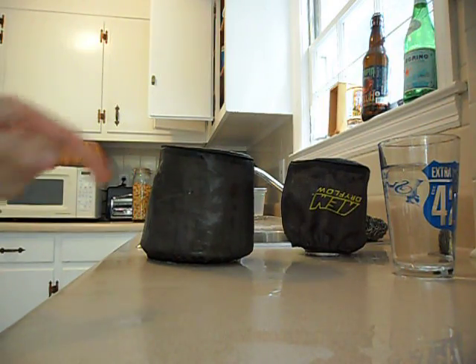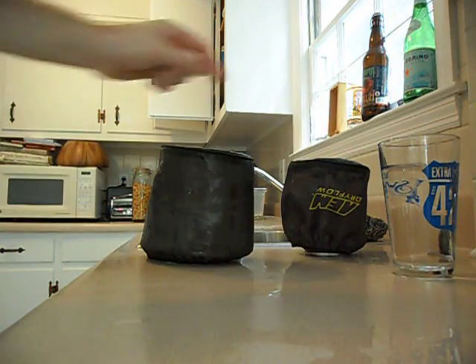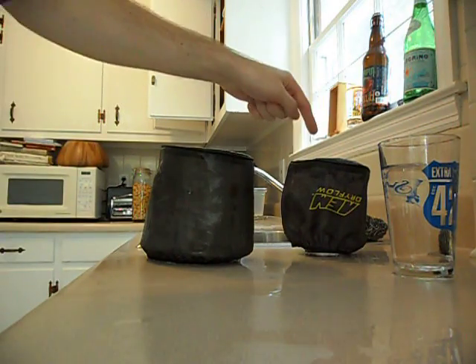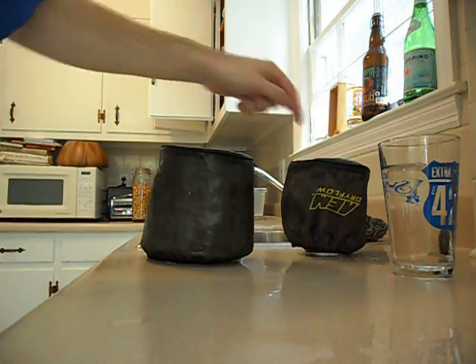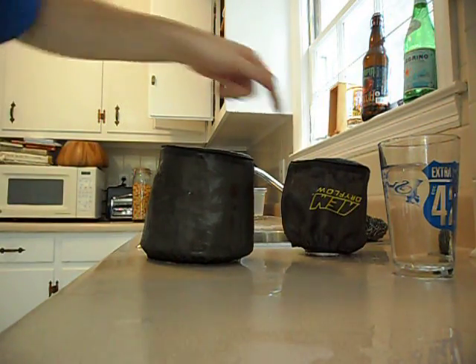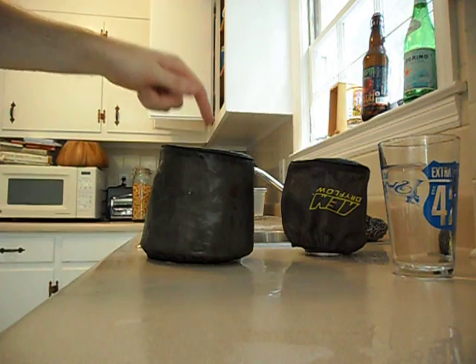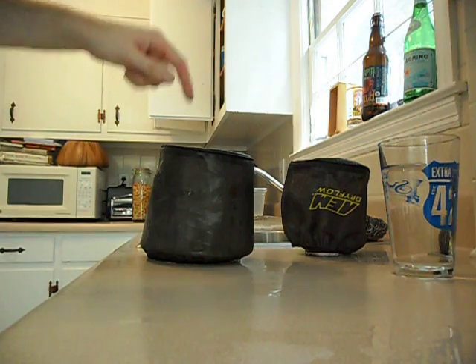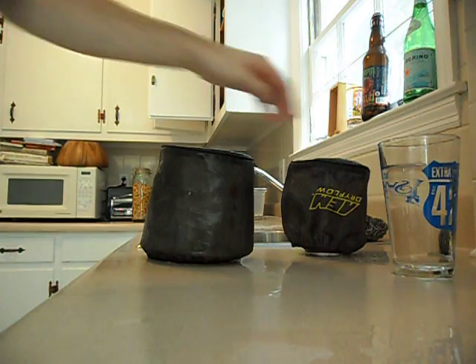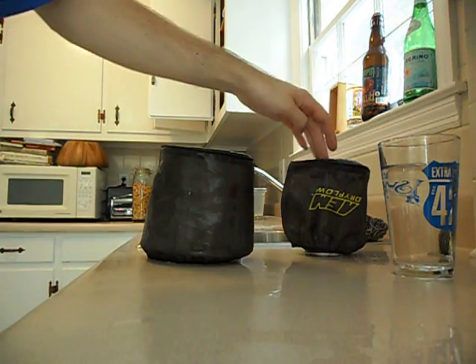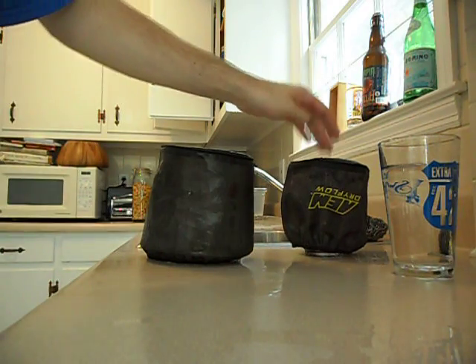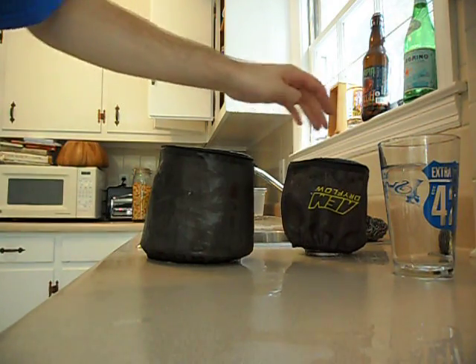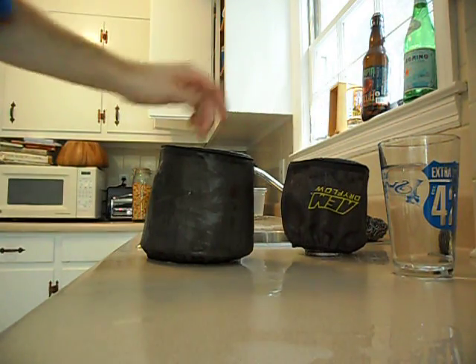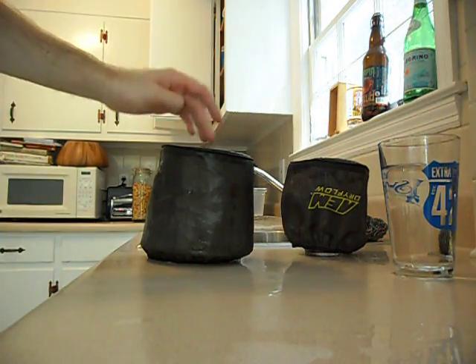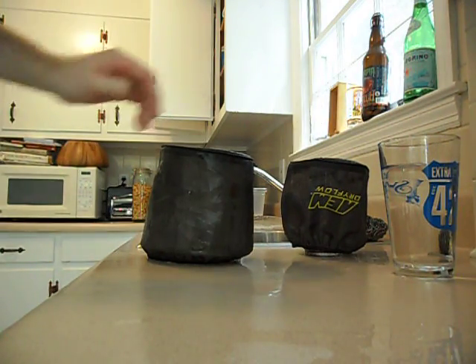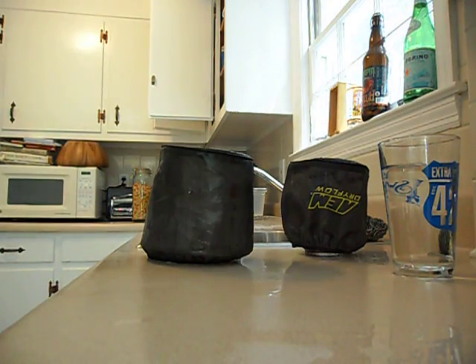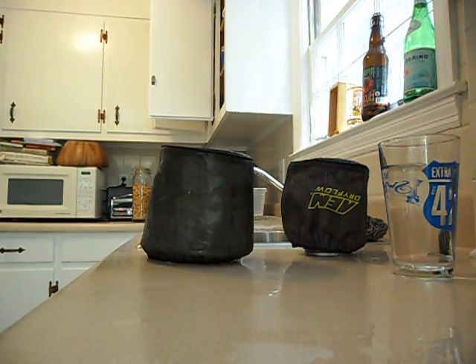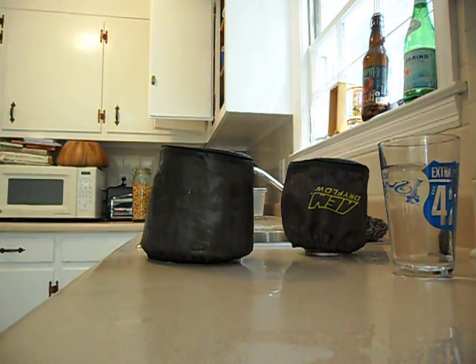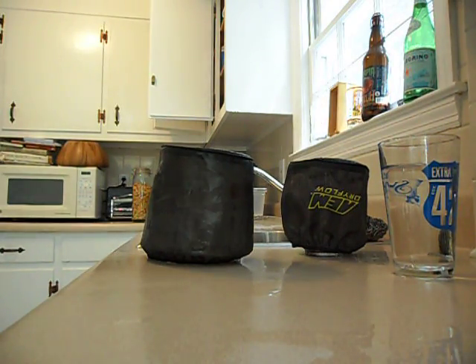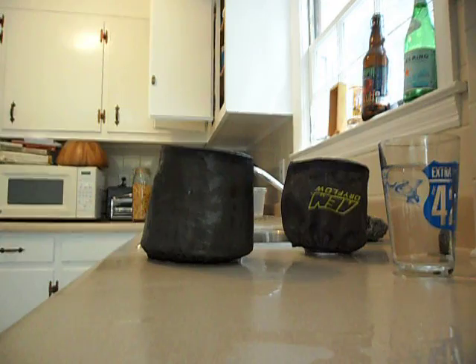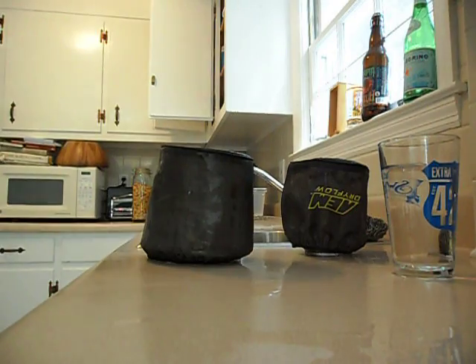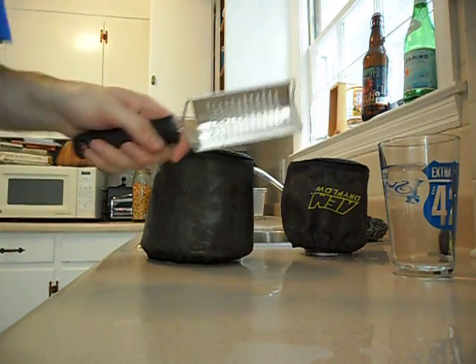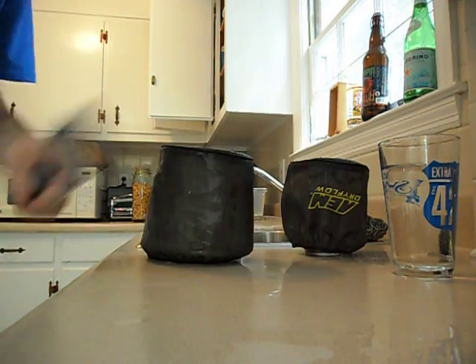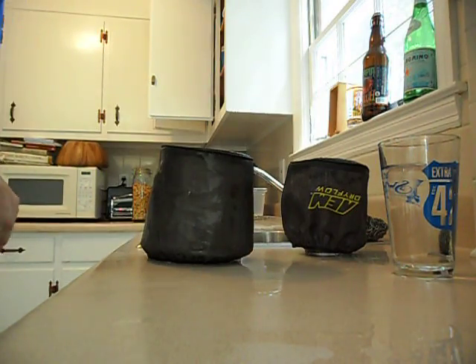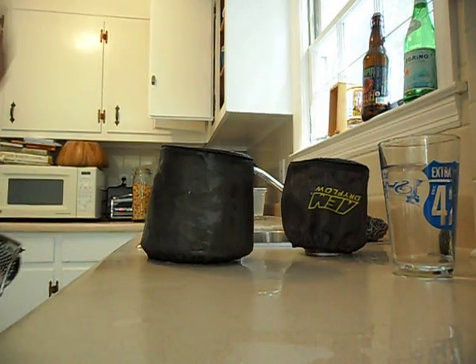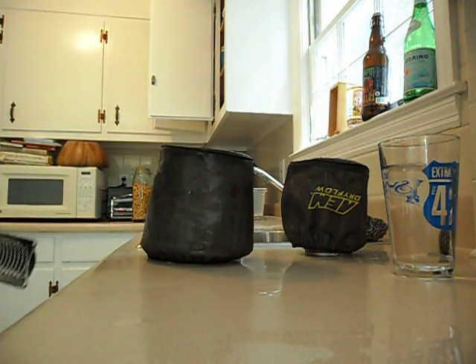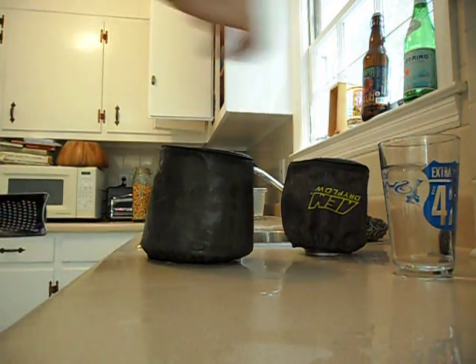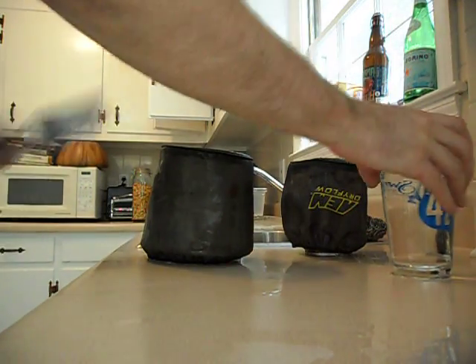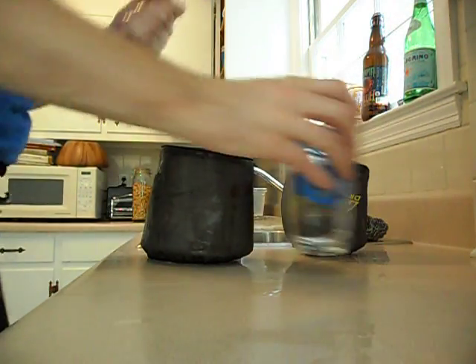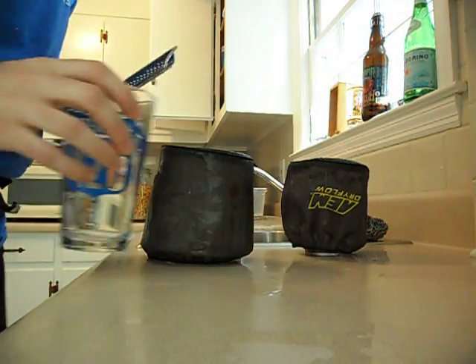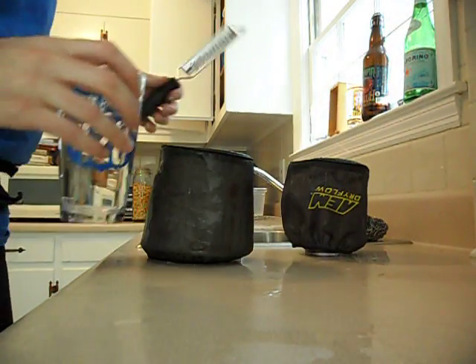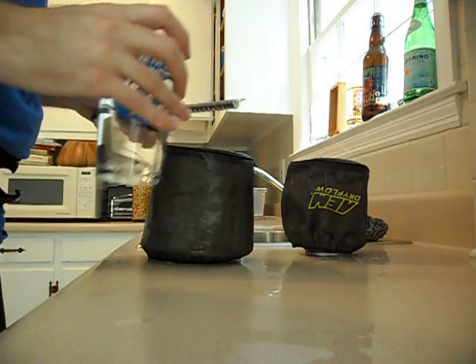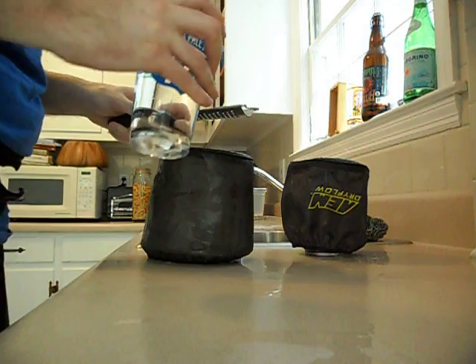You're going to see that they both repel water pretty well, but this one does a substantially better job than the old one. I'm just going to pour water through a cheese grater to simulate some rain or whatnot.